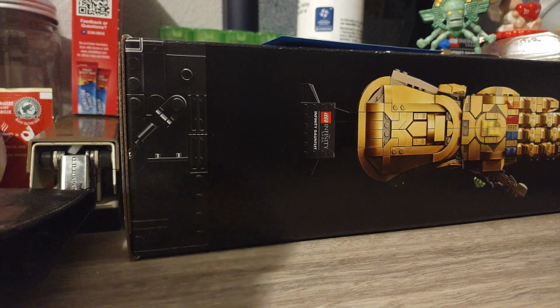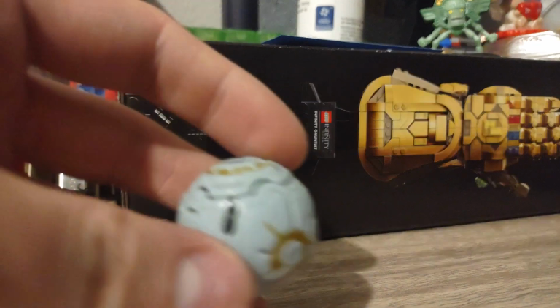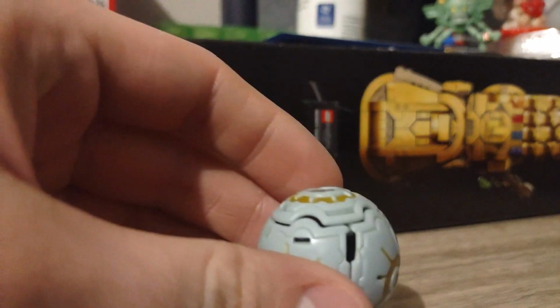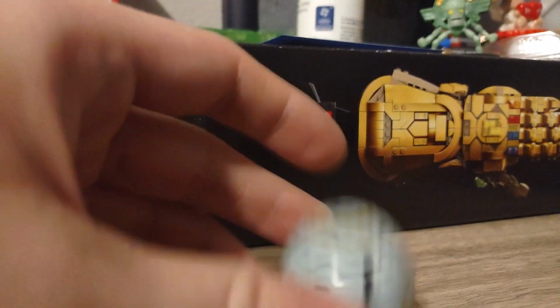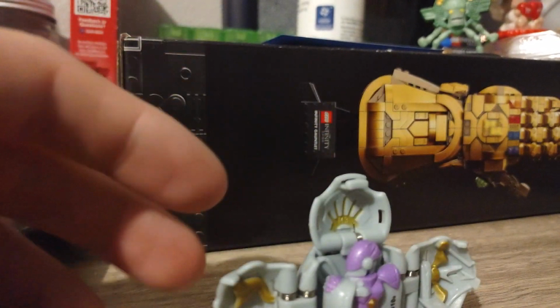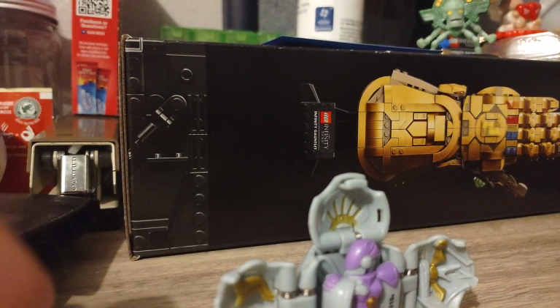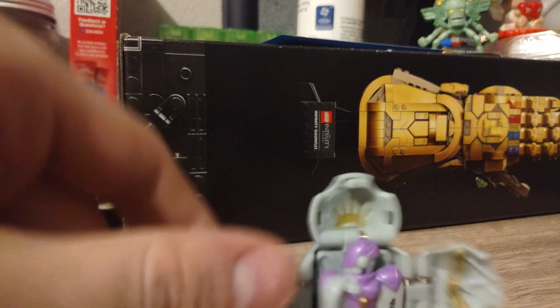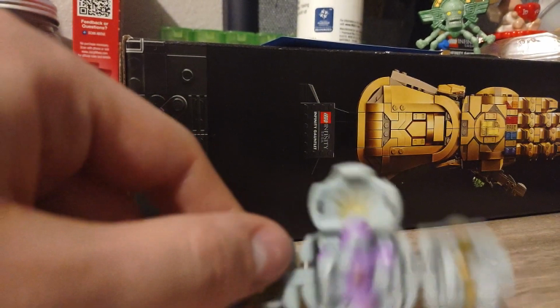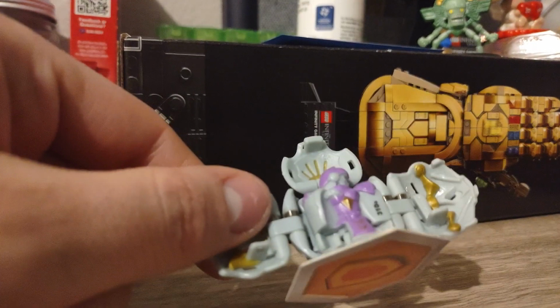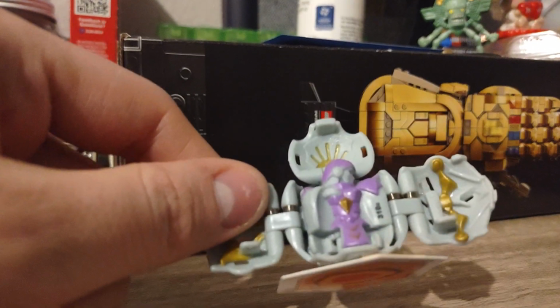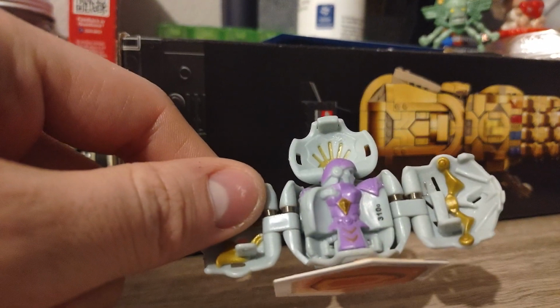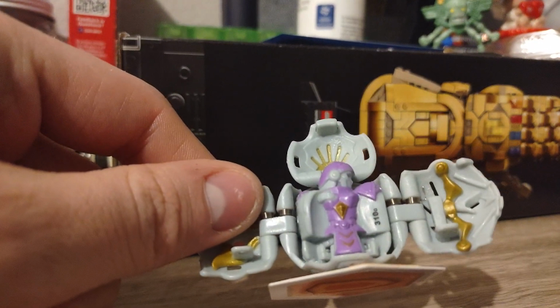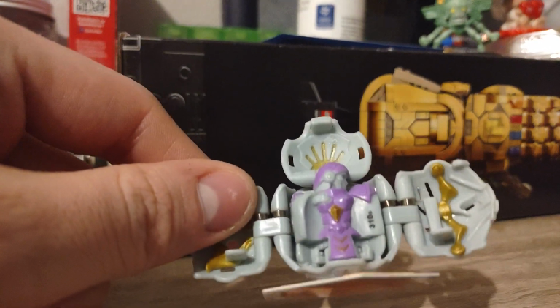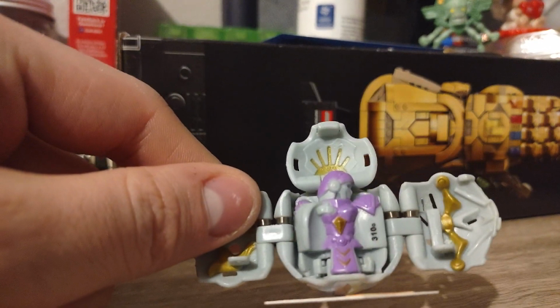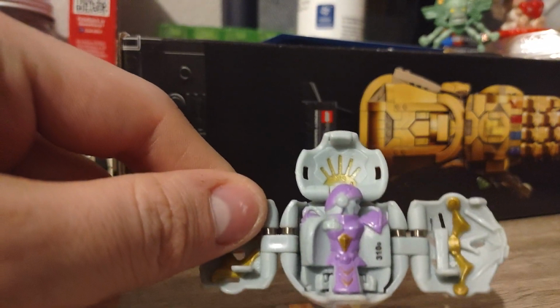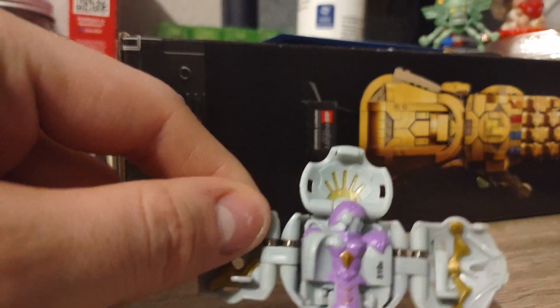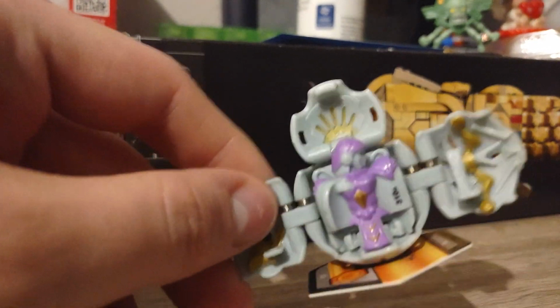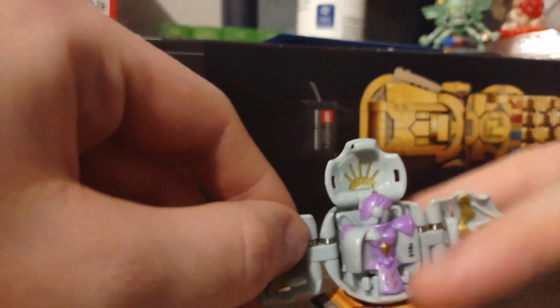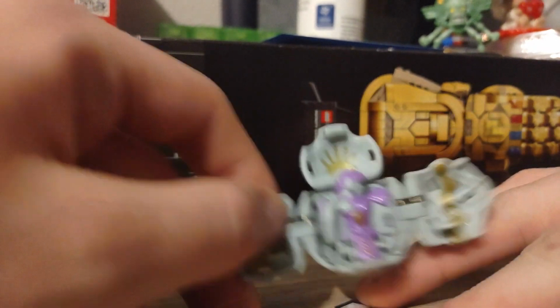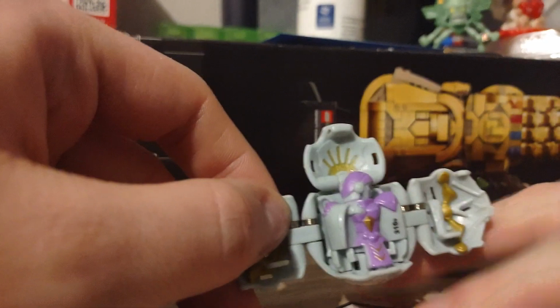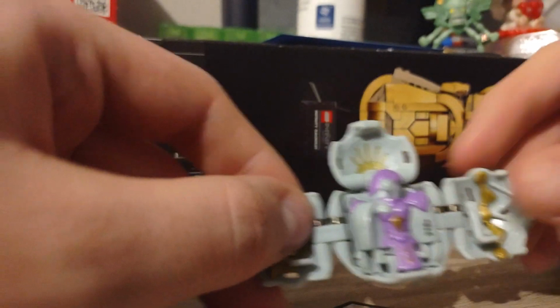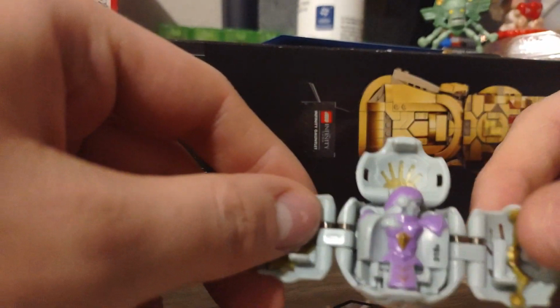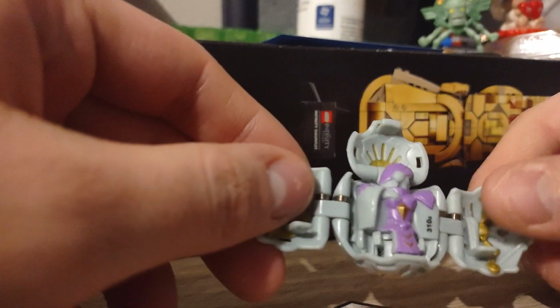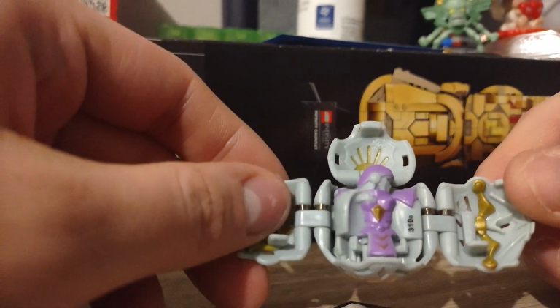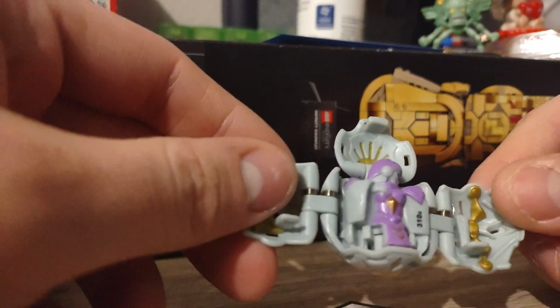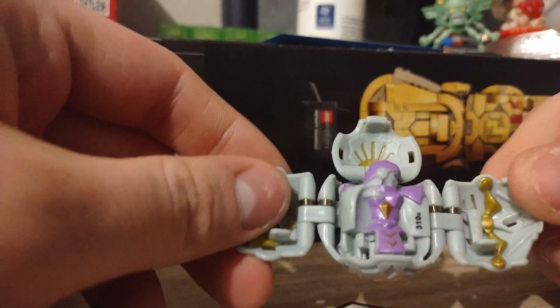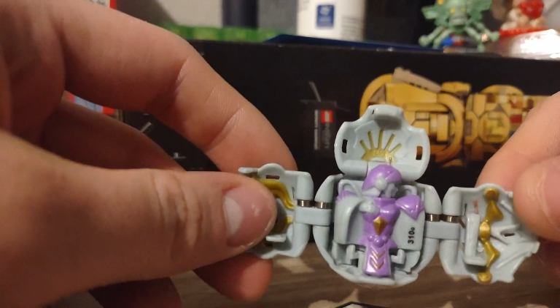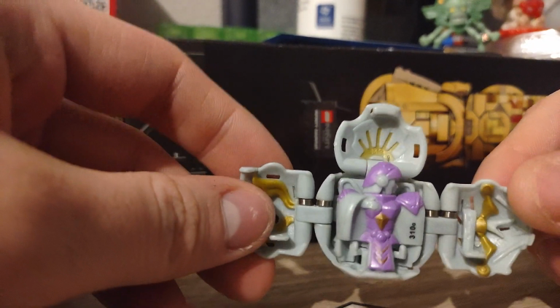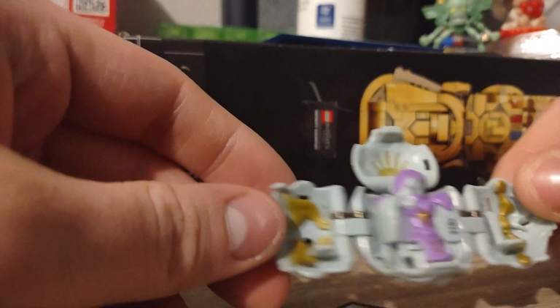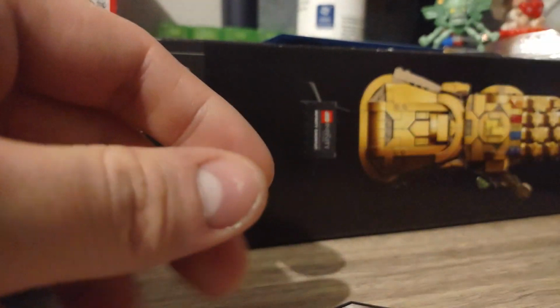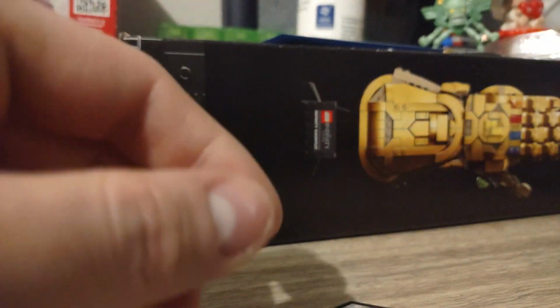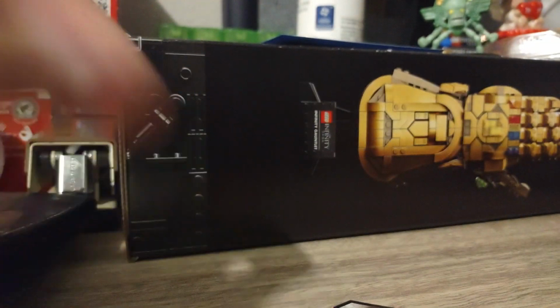This is actually my very first Bakugan right here. As you can see it's got 300 - Lars Leon is its name - and it's got 310 G's. It's a Haos from the original series.